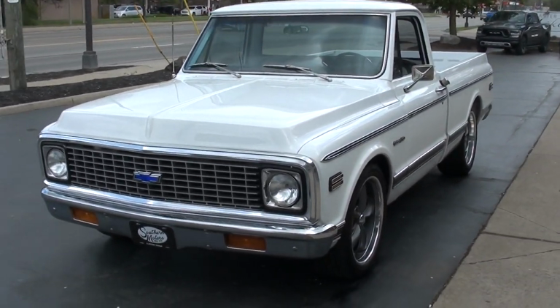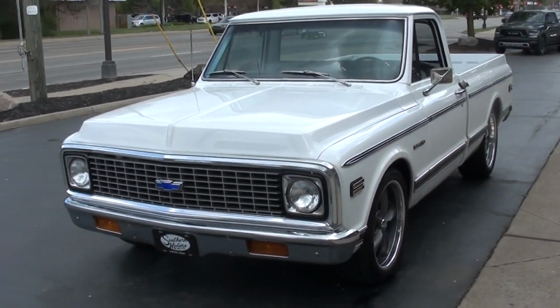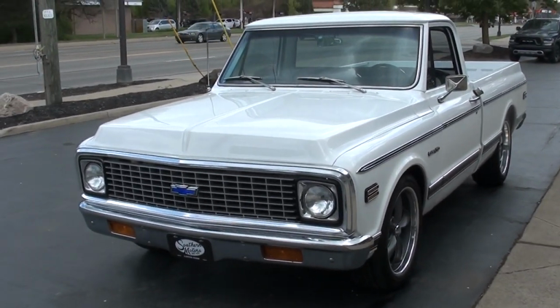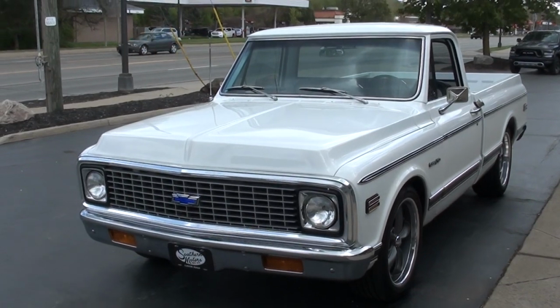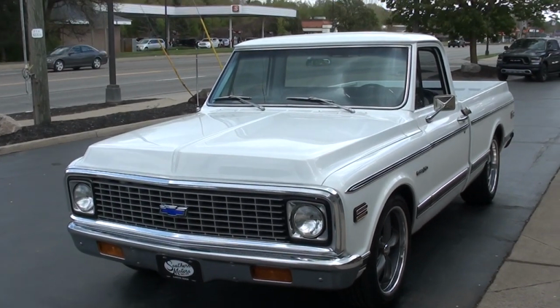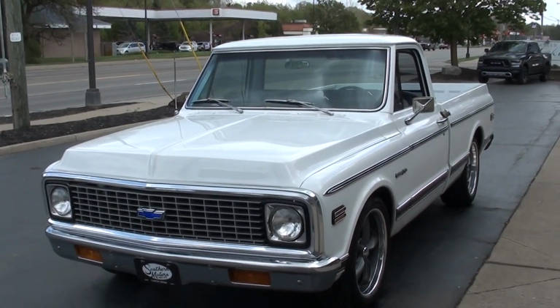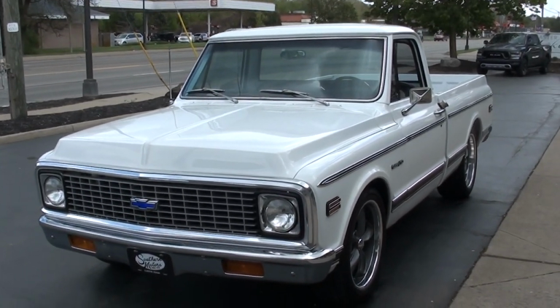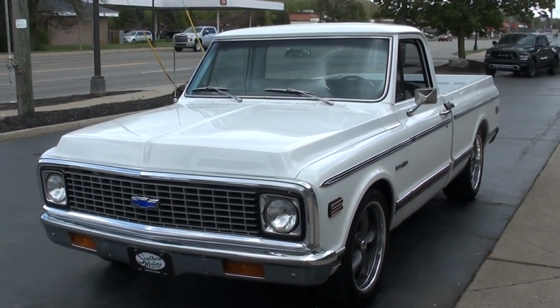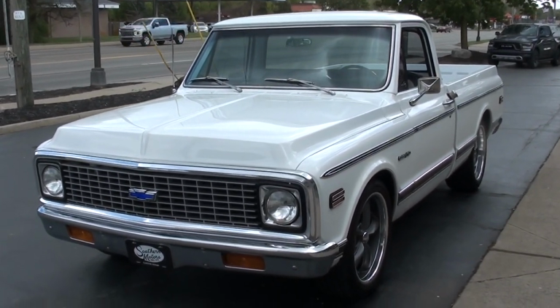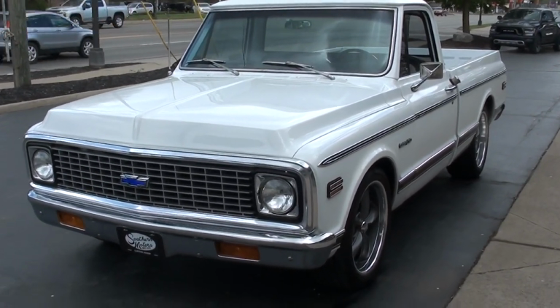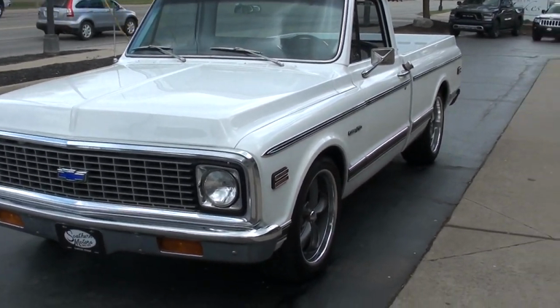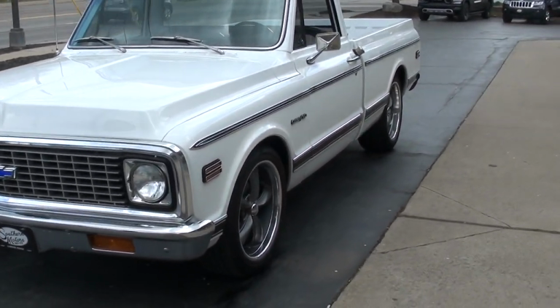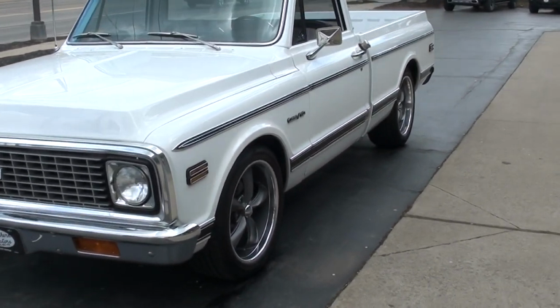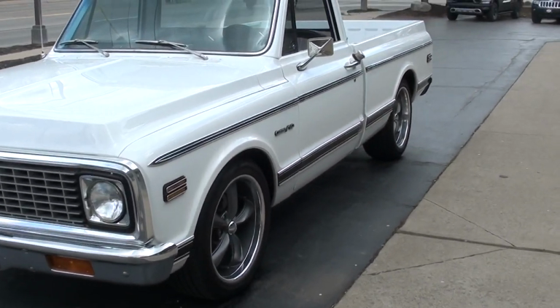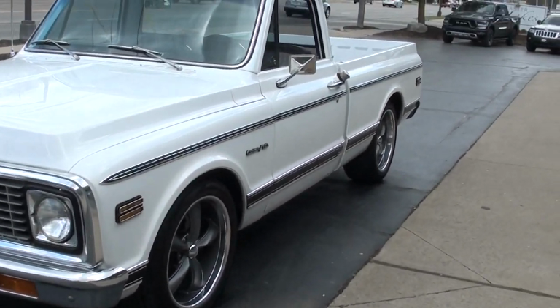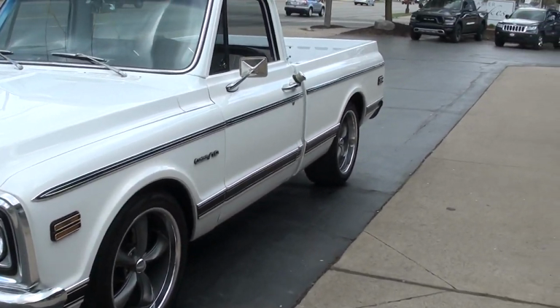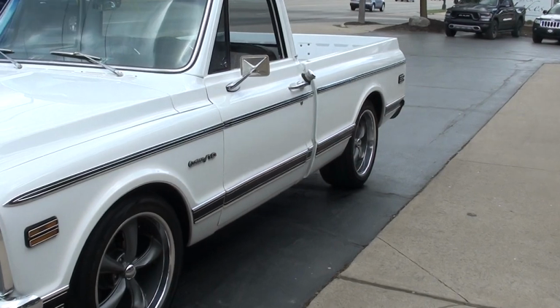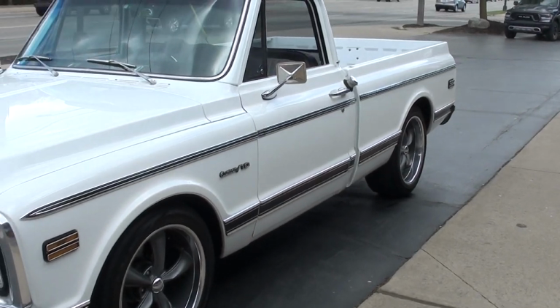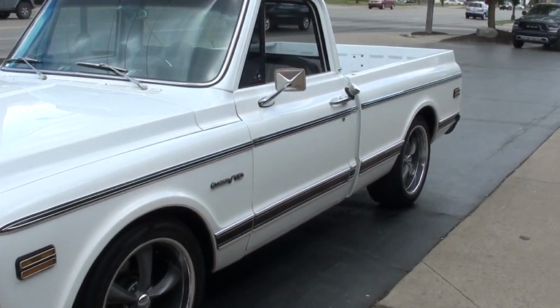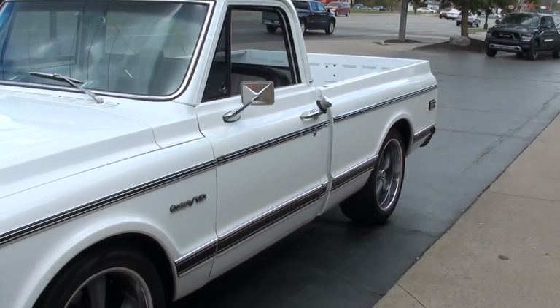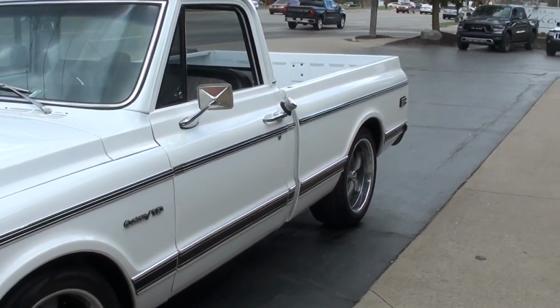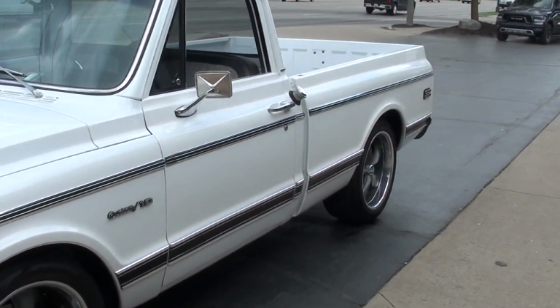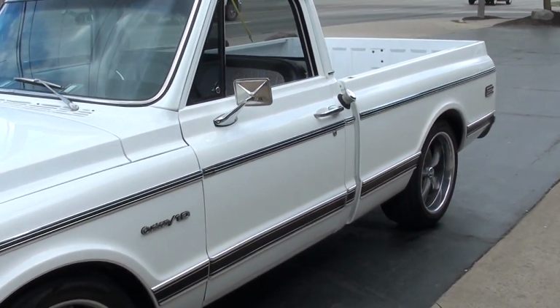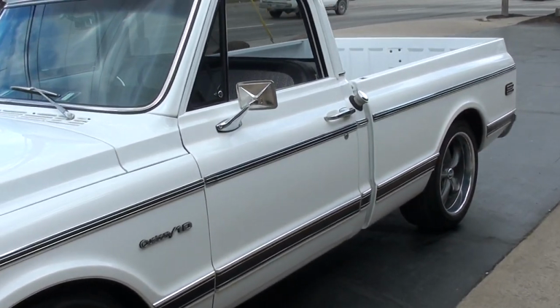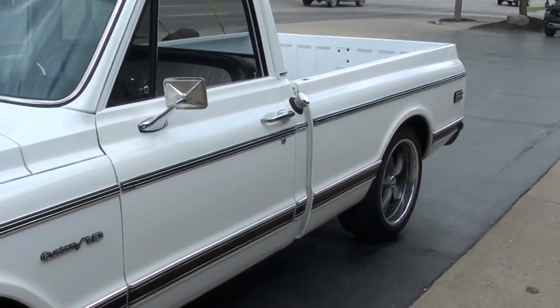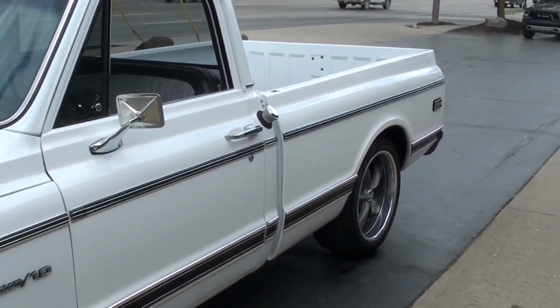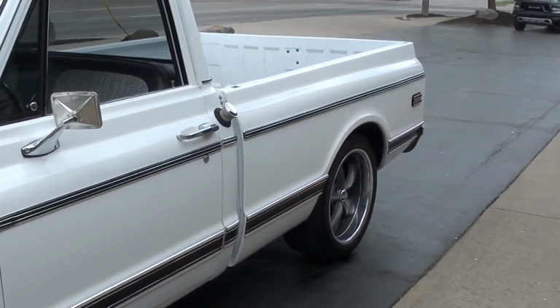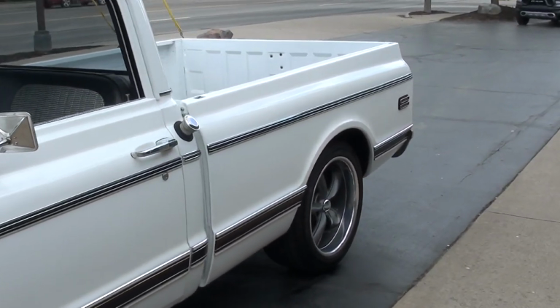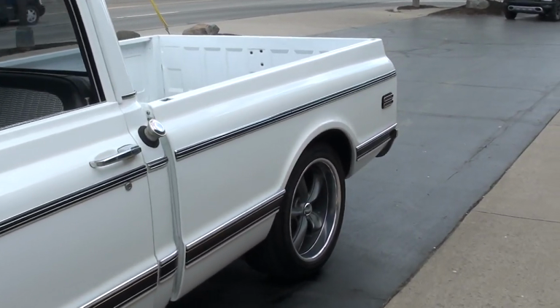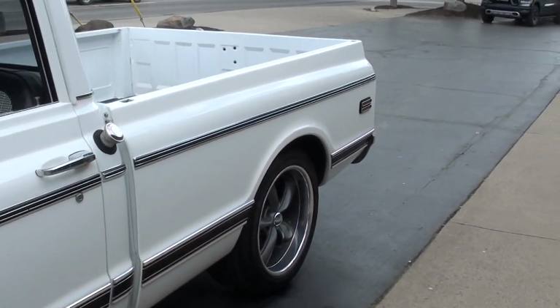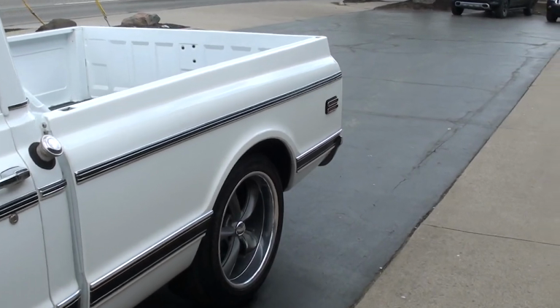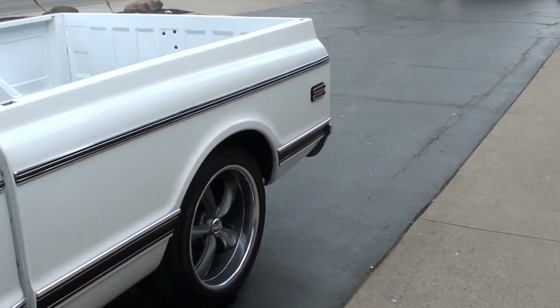Nice little truck. I actually sold this truck four years ago — shipped it to a guy in California, and he actually just traded it back in. A great little truck. I kind of dug back into my old notes on the truck.